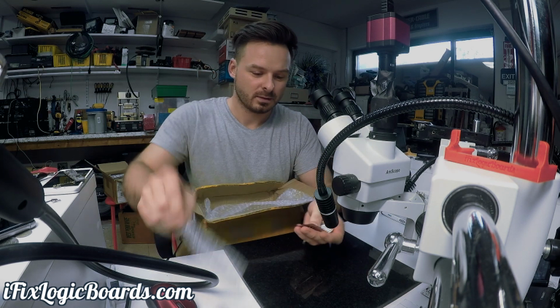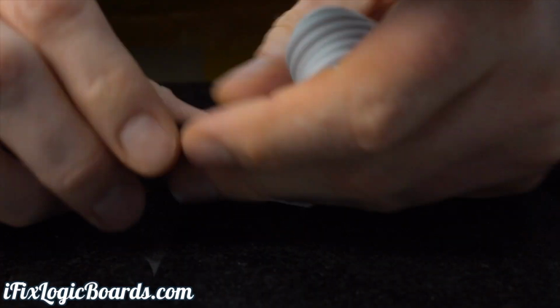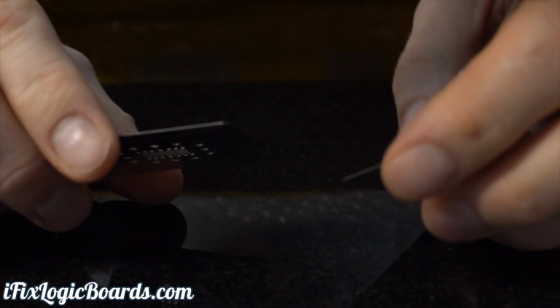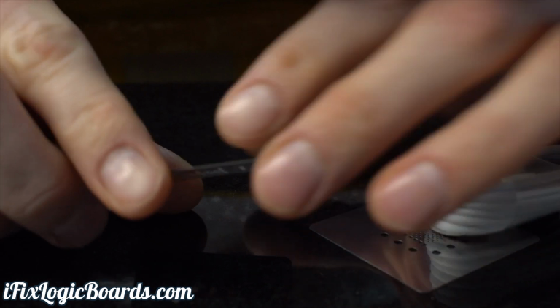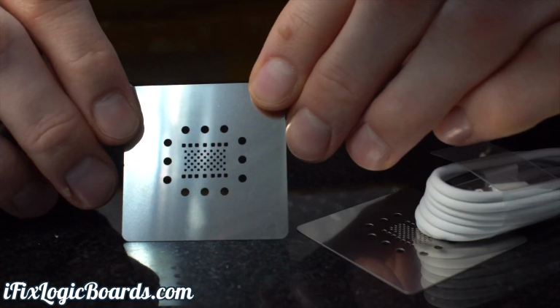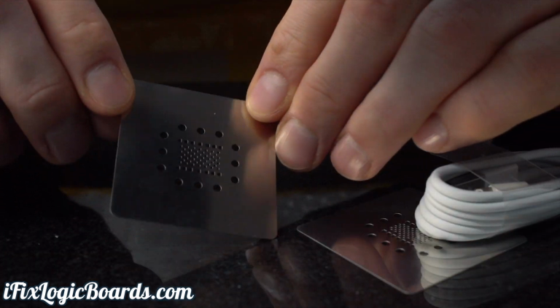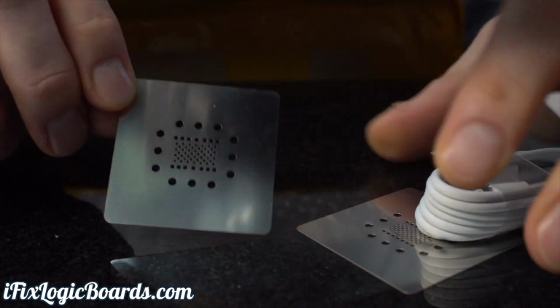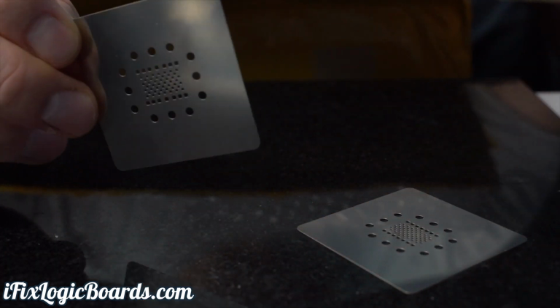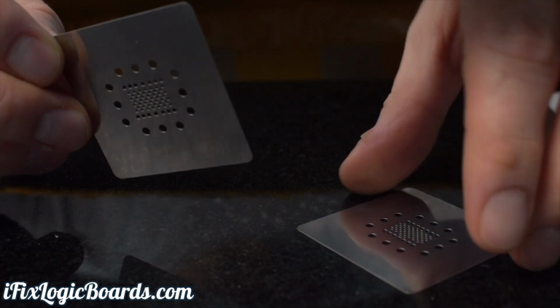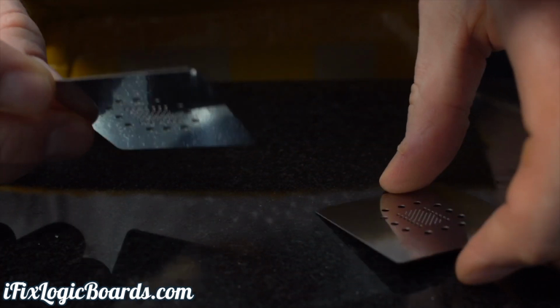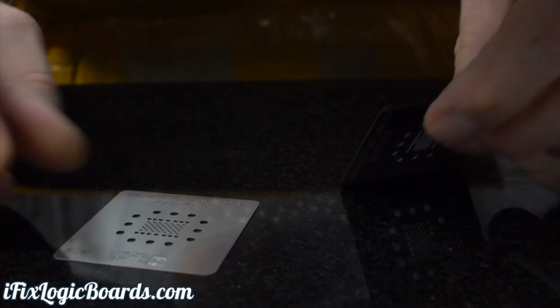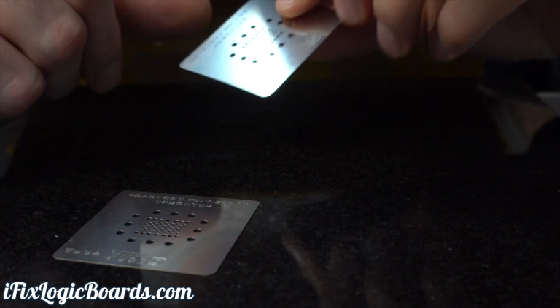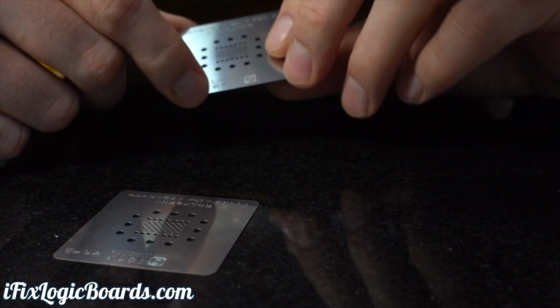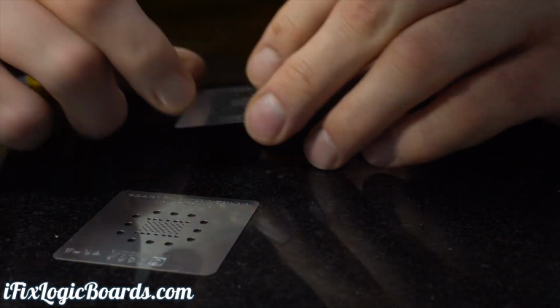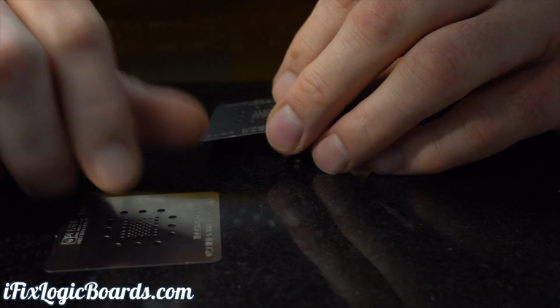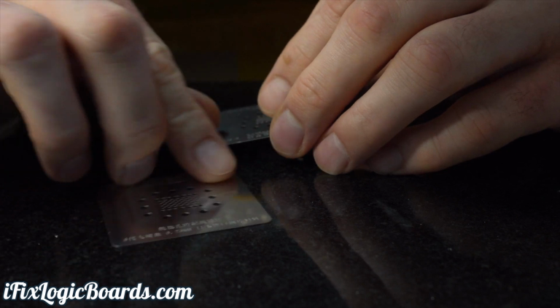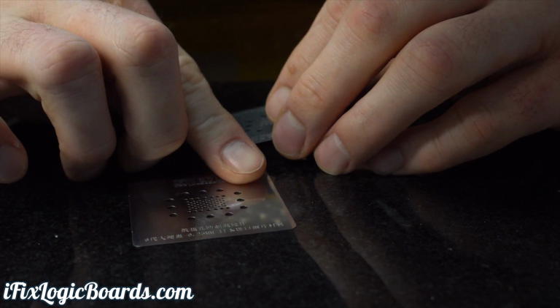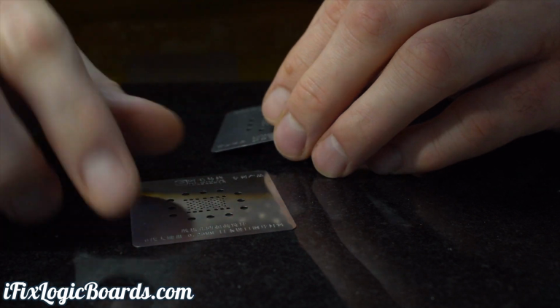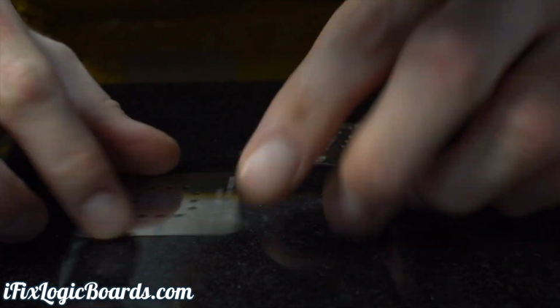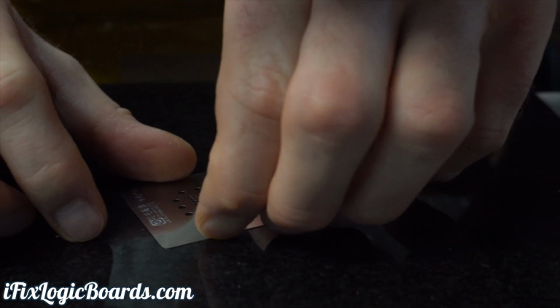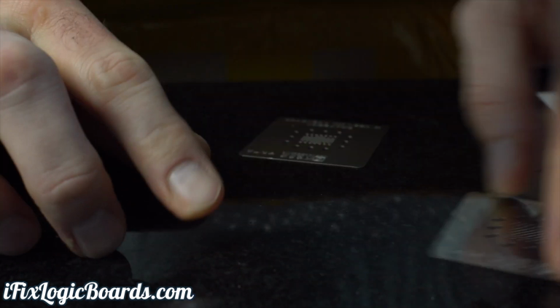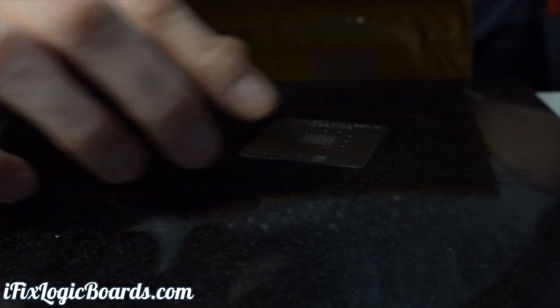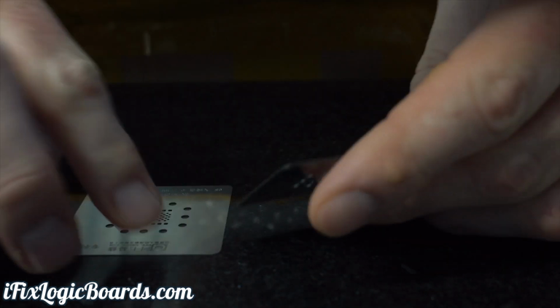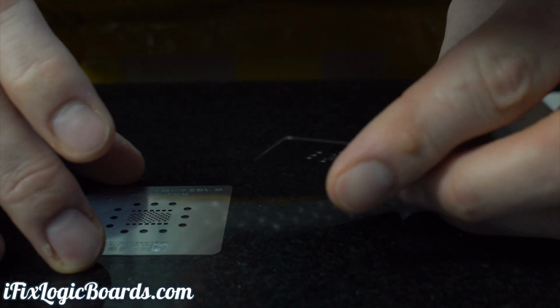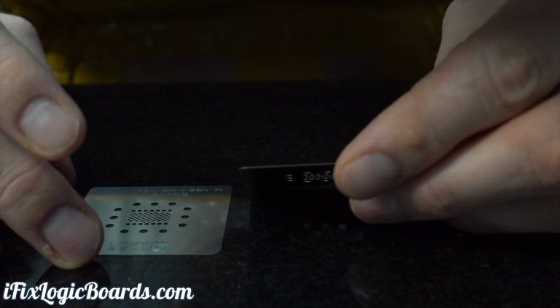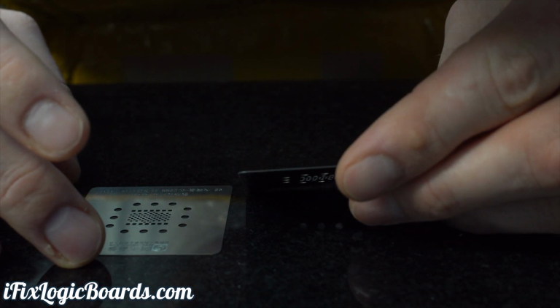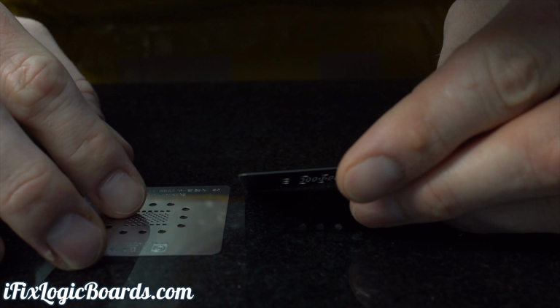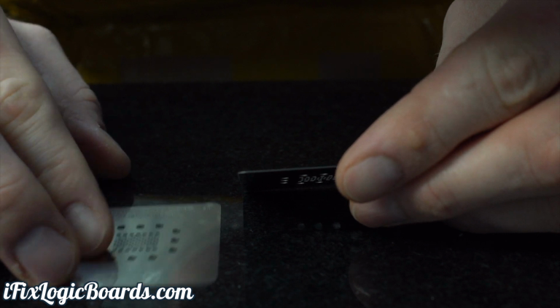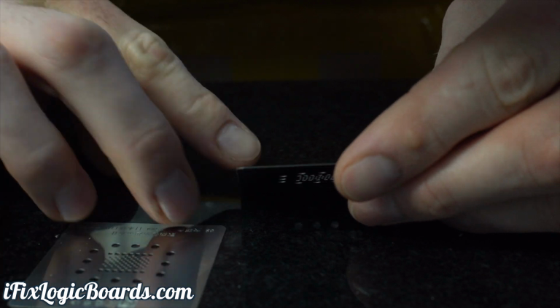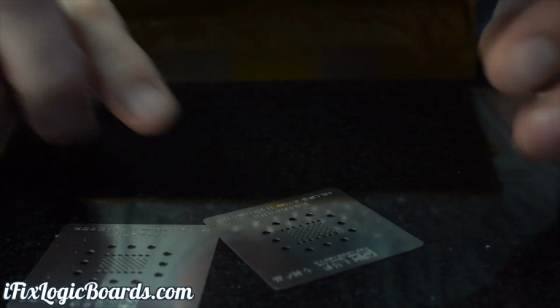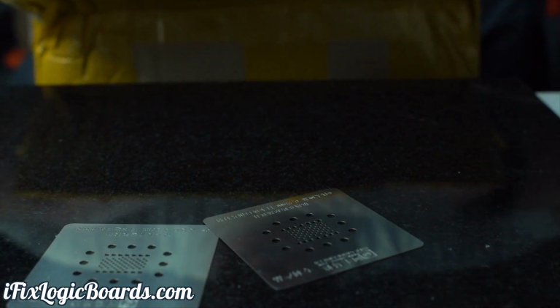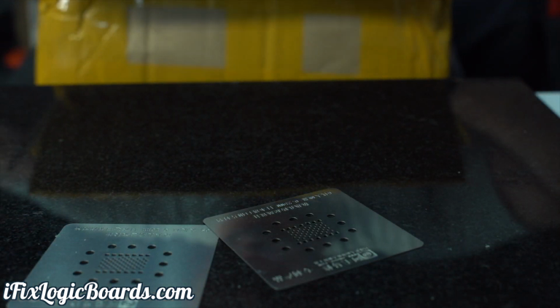Here are some stencils I ordered. These are the square ones for NAND. This one is for iPhone 6 or 7, 6S and 6 I believe.